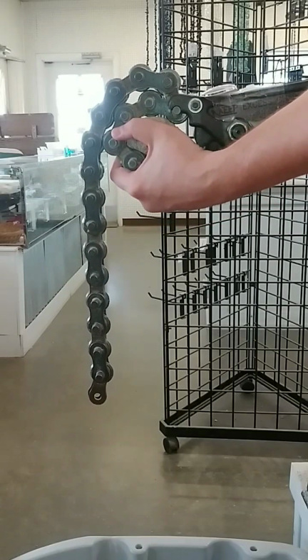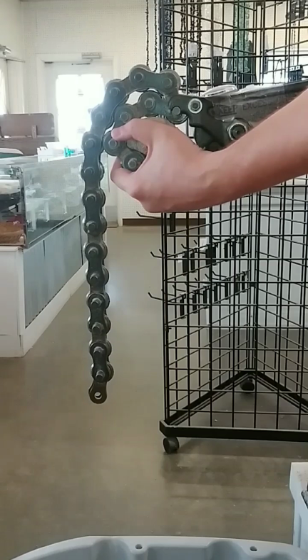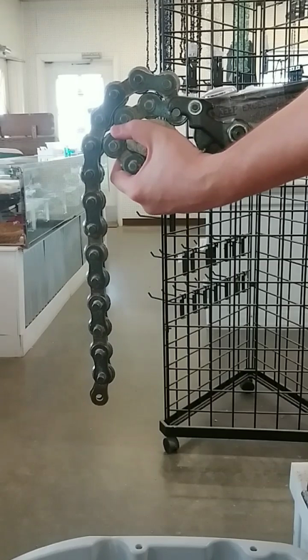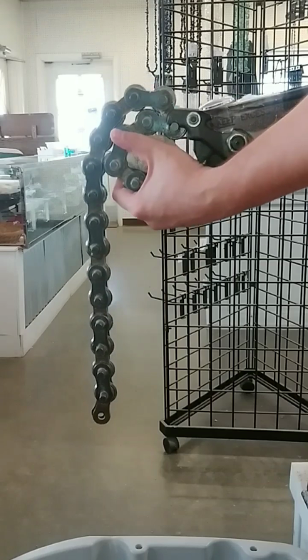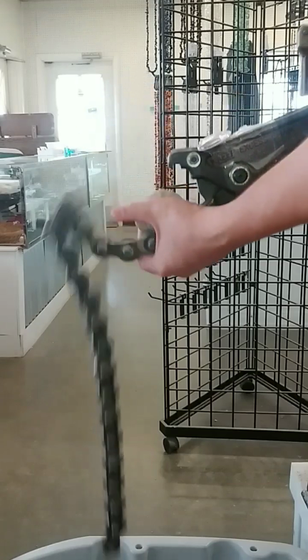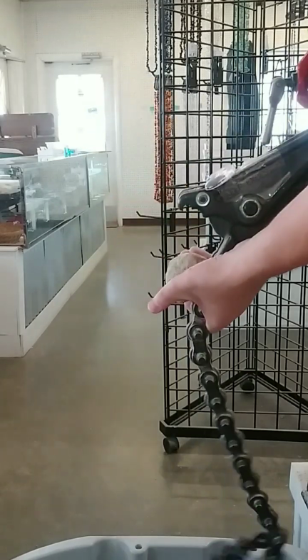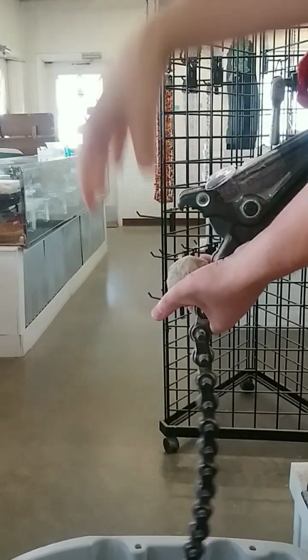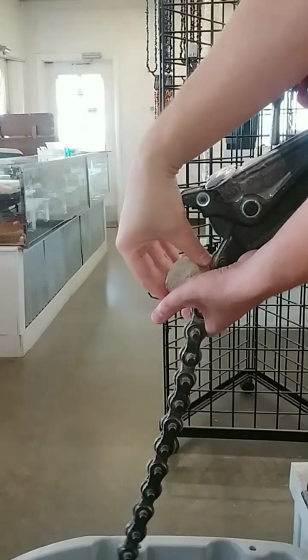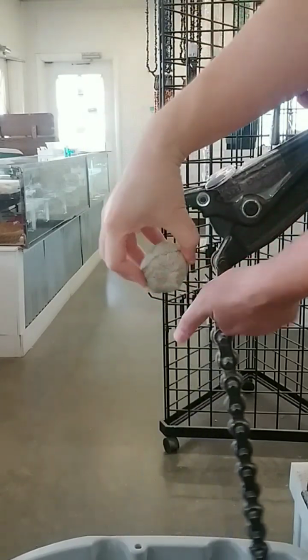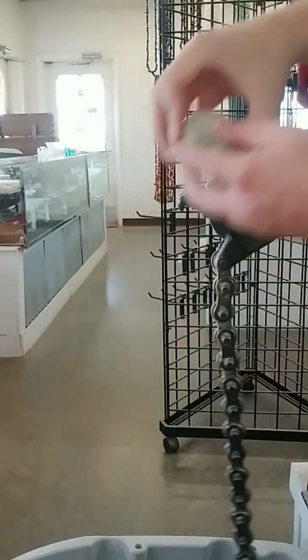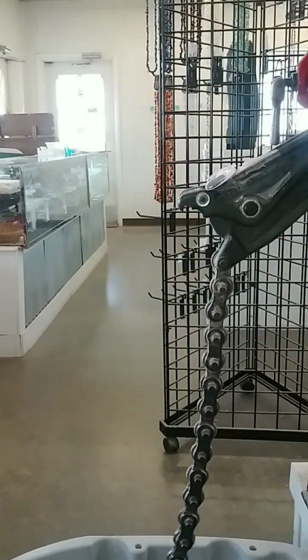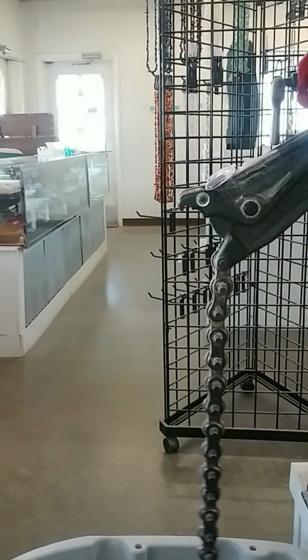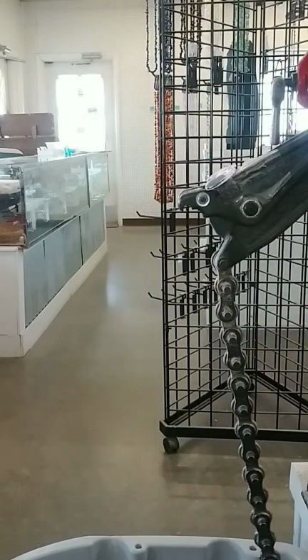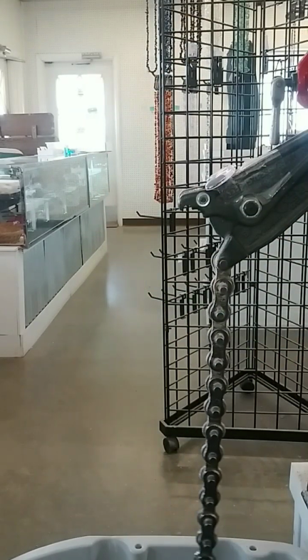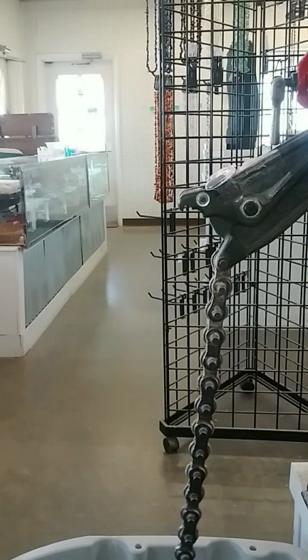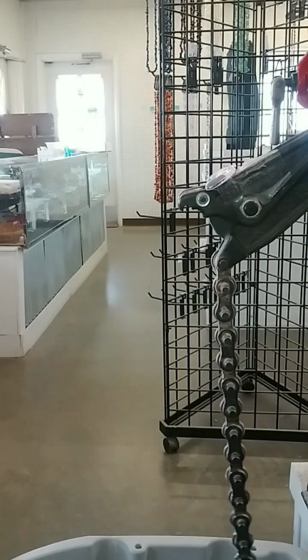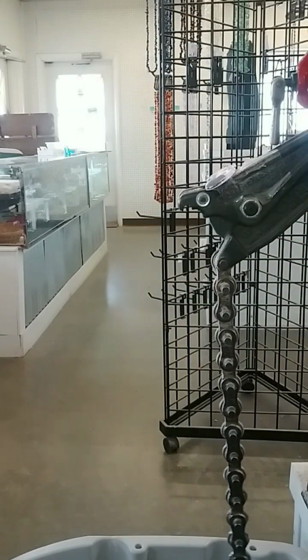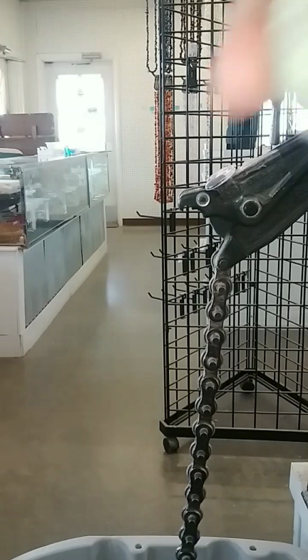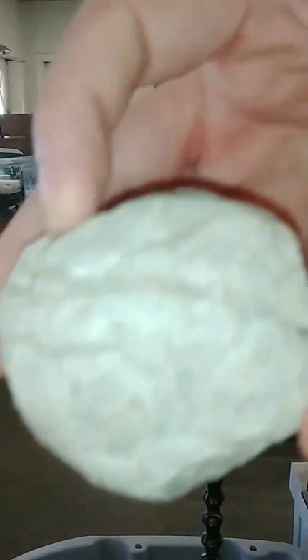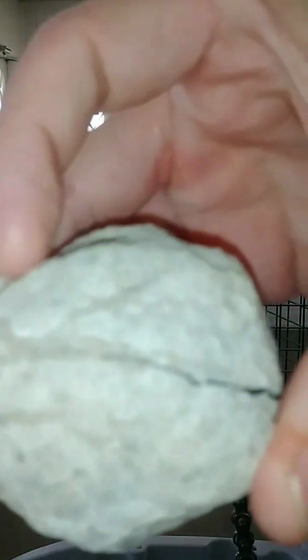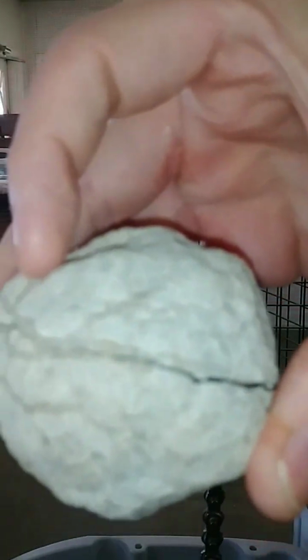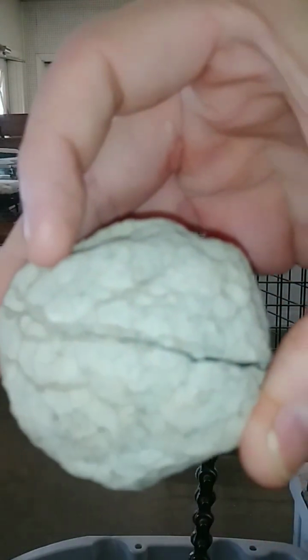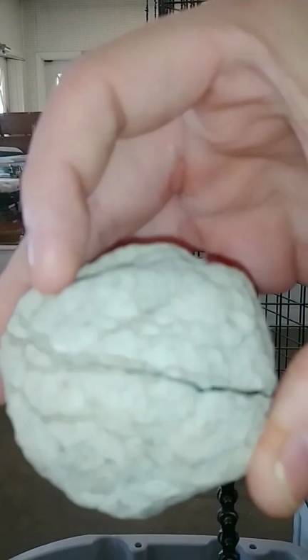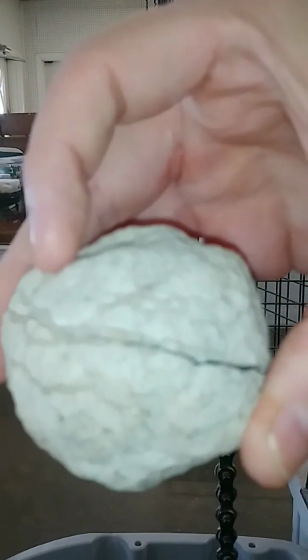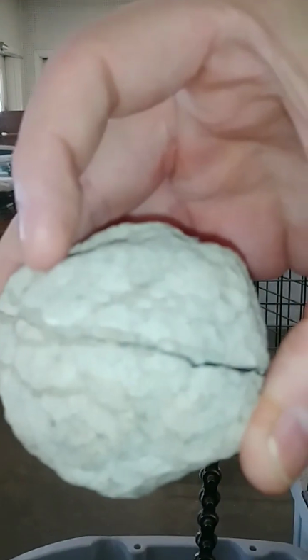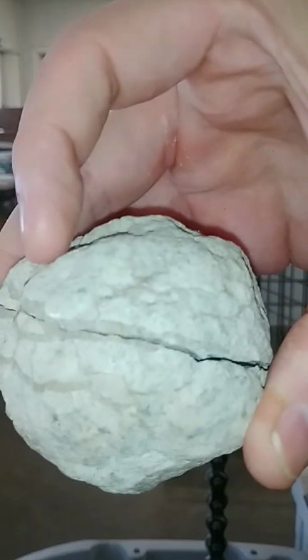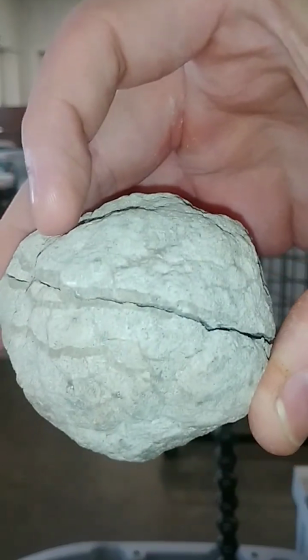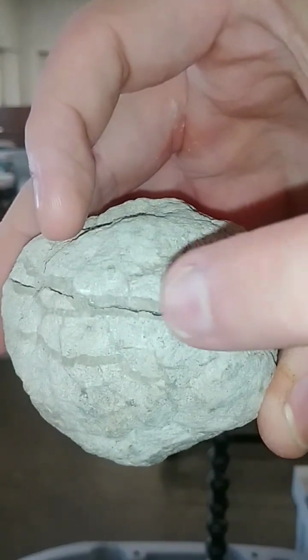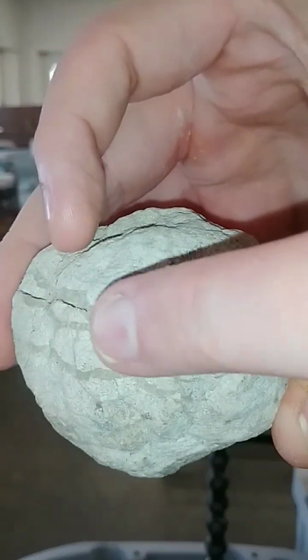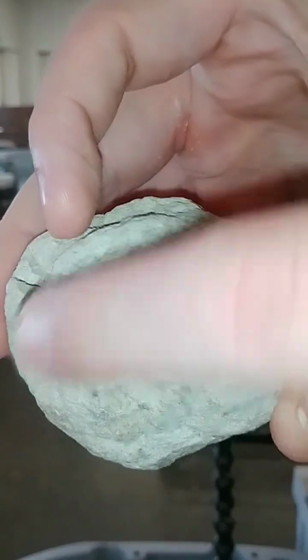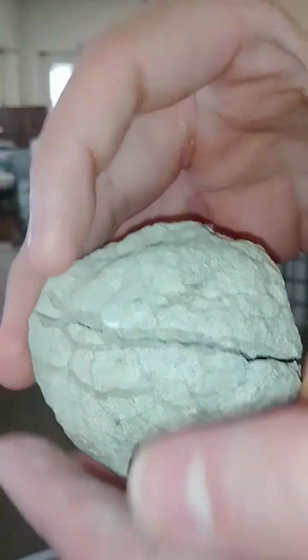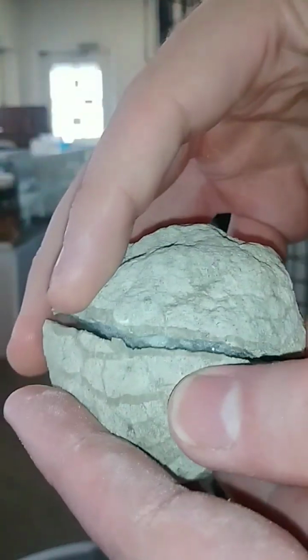Good crack. Oh wow, that was a fabulous crack that went right along that right there.